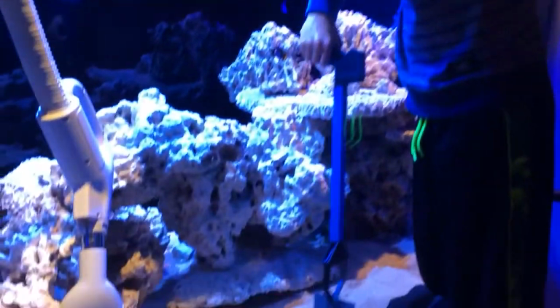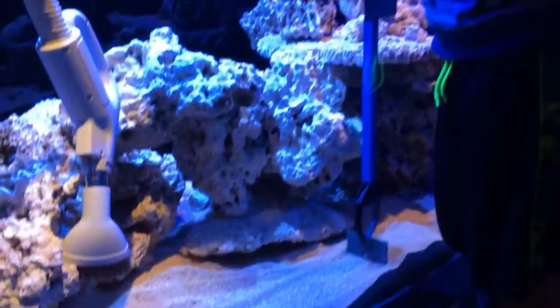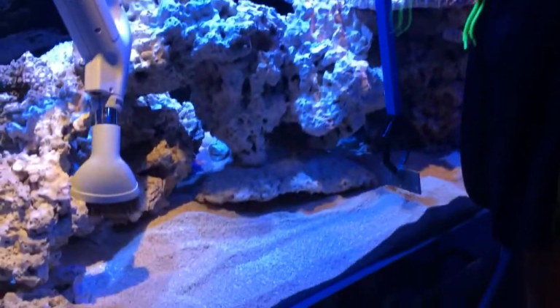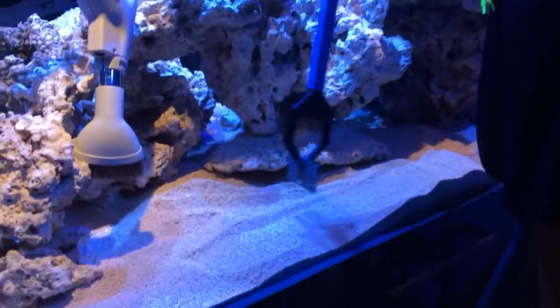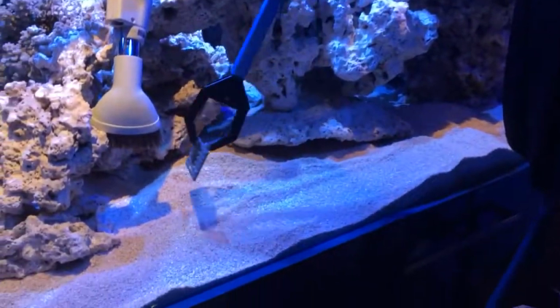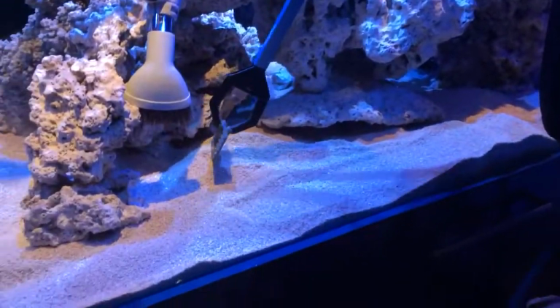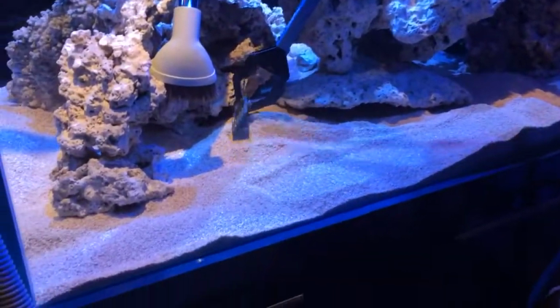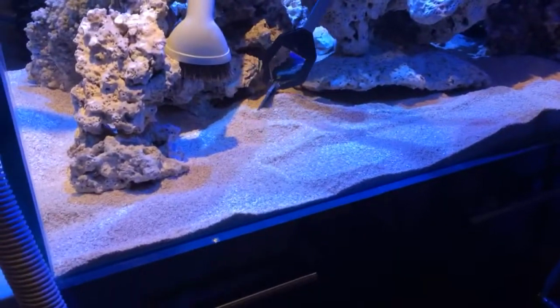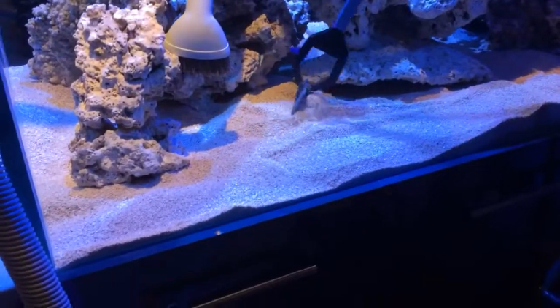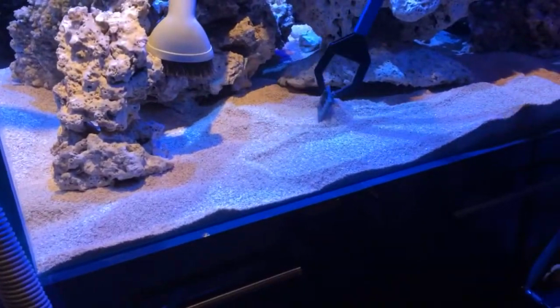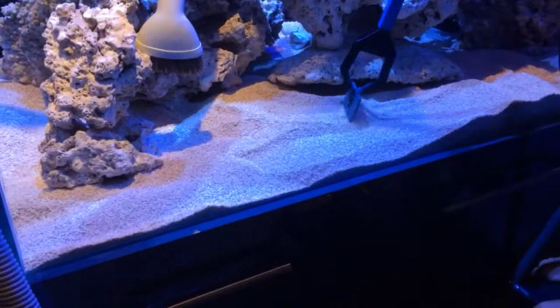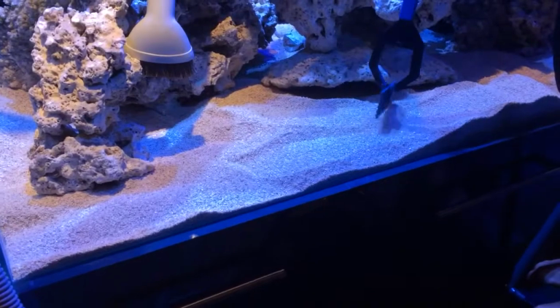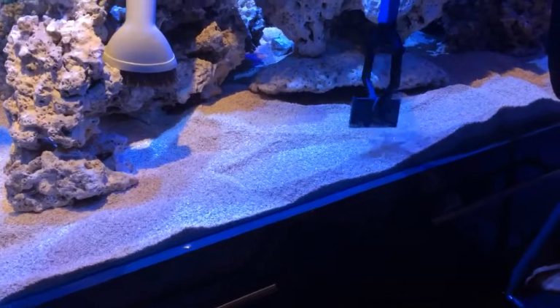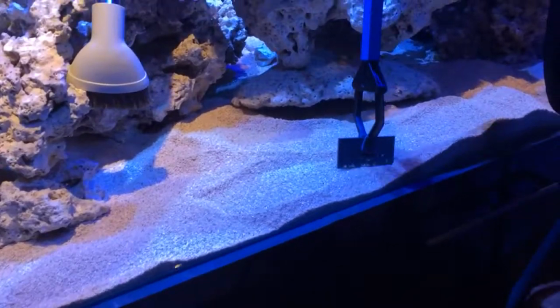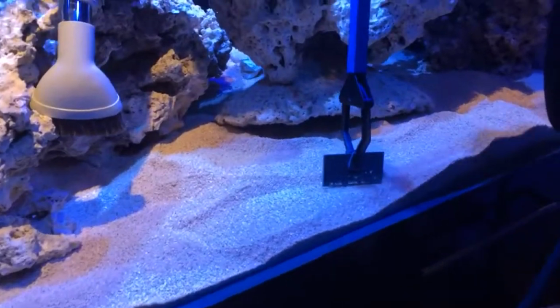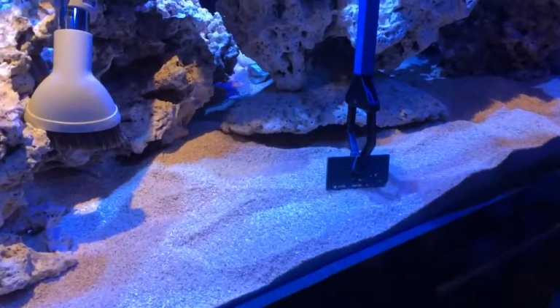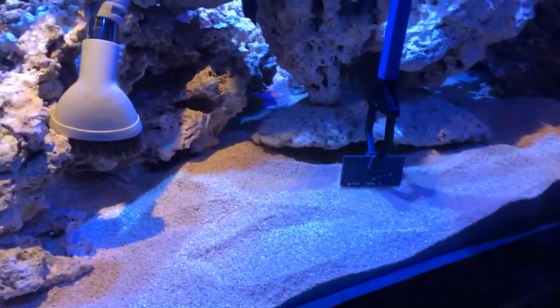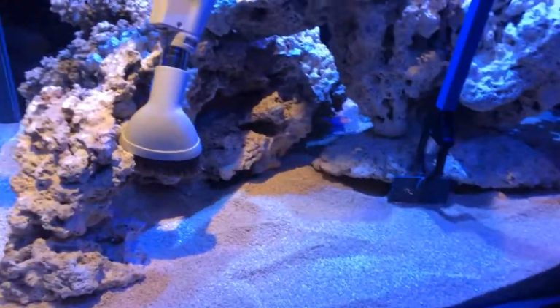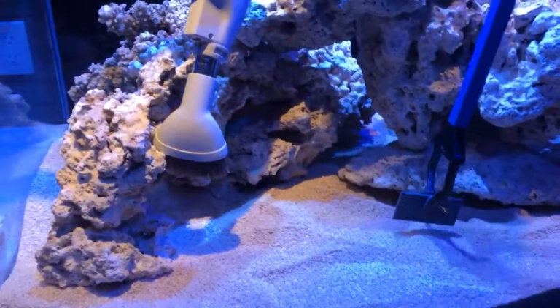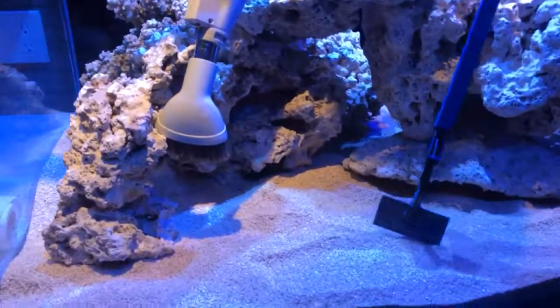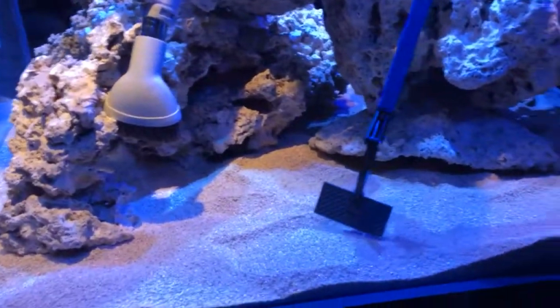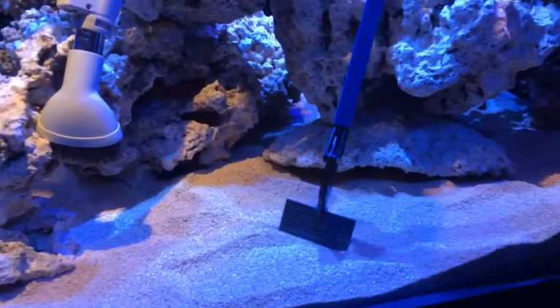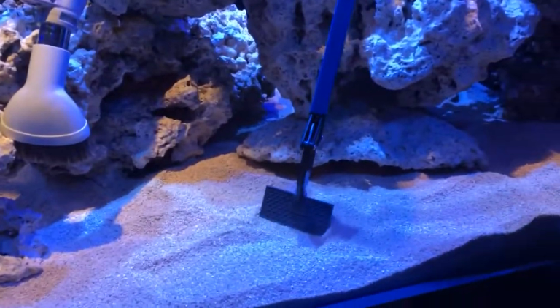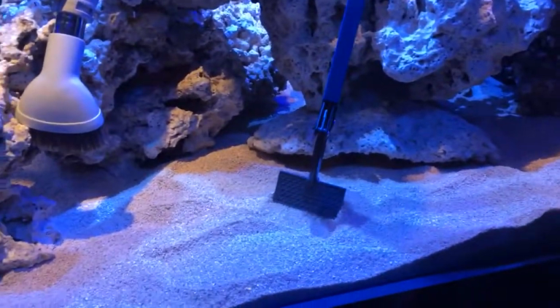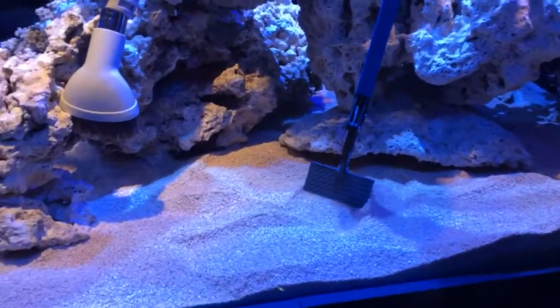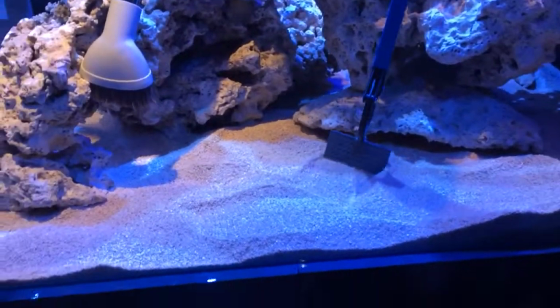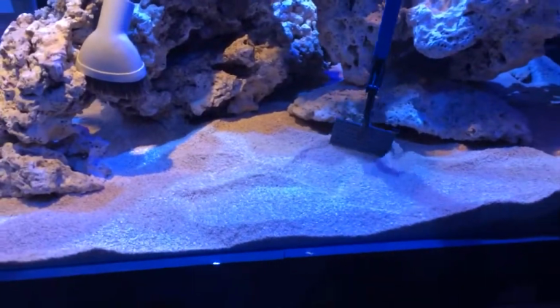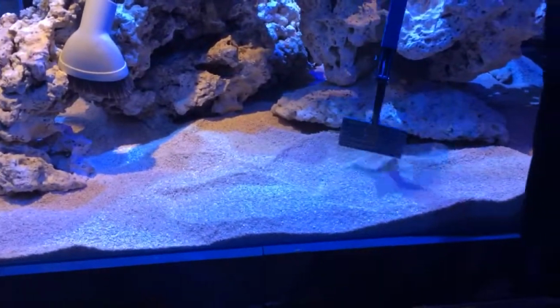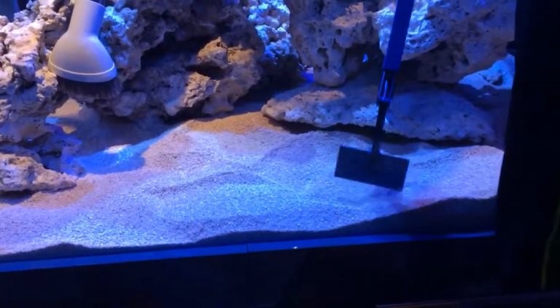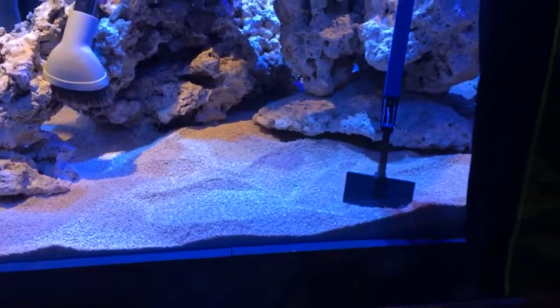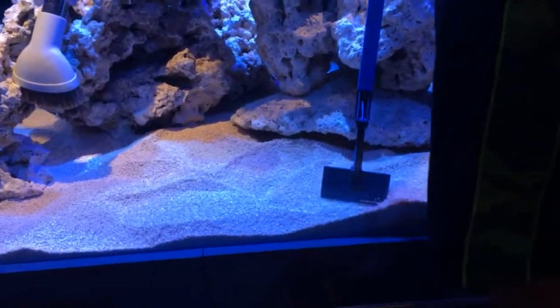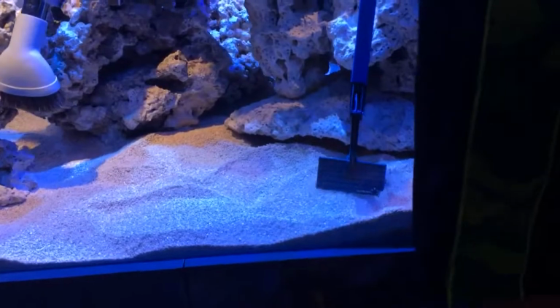Just moving some of the sand out, getting it all spread around. Doing a good job. Vacuum's in there, lots of dust blowing around so I don't want to breathe that coral stuff in.